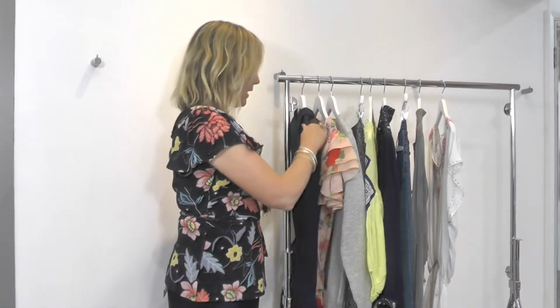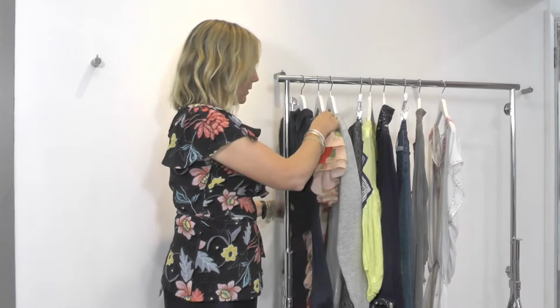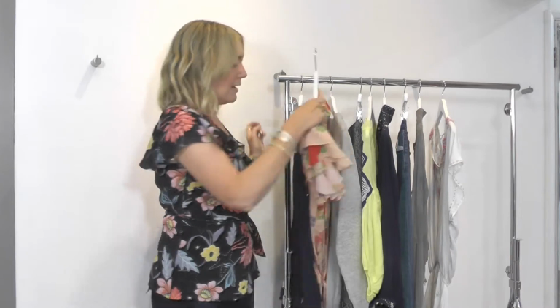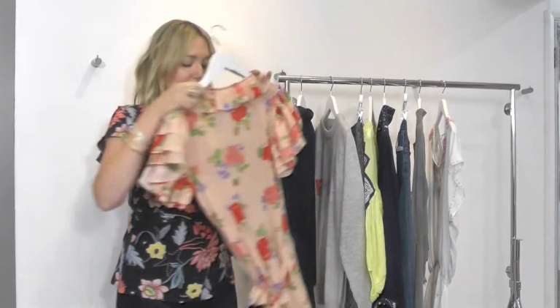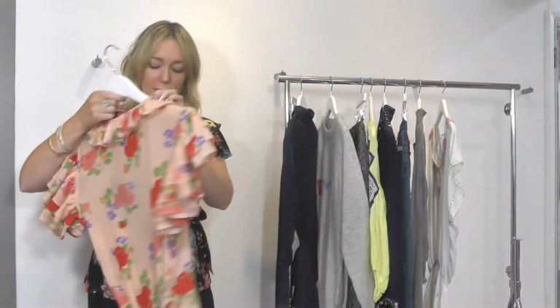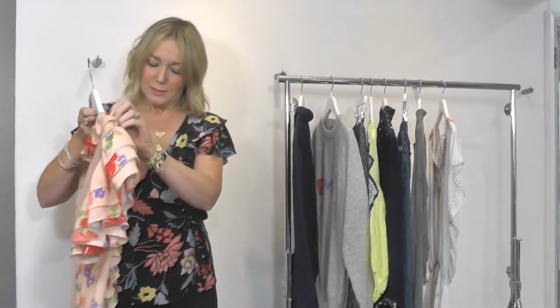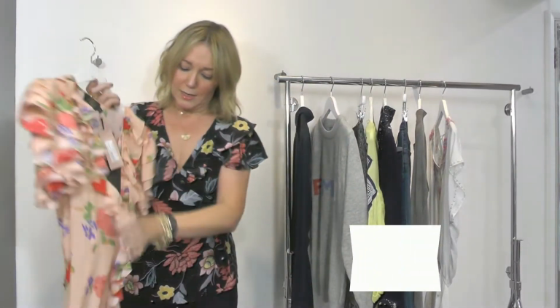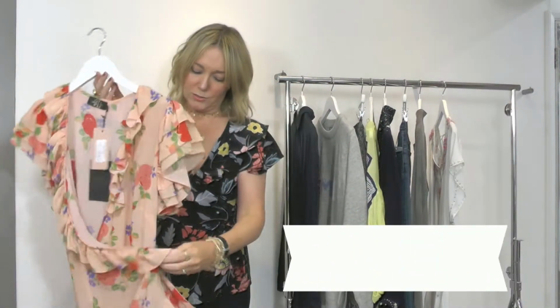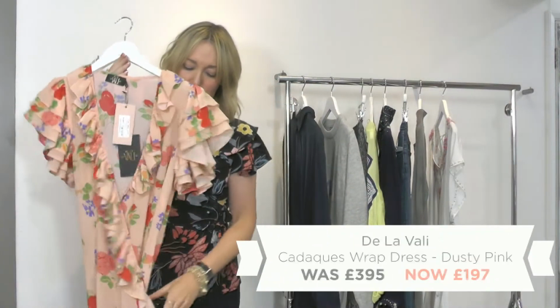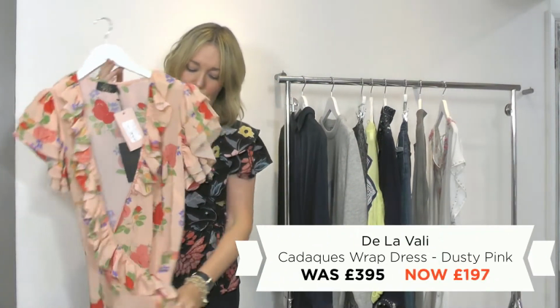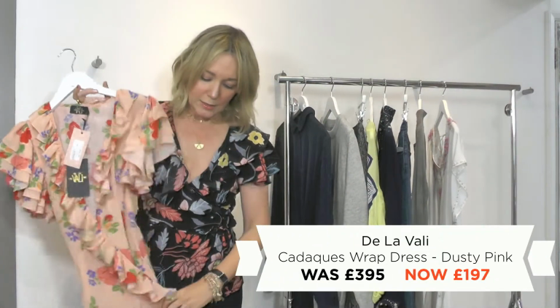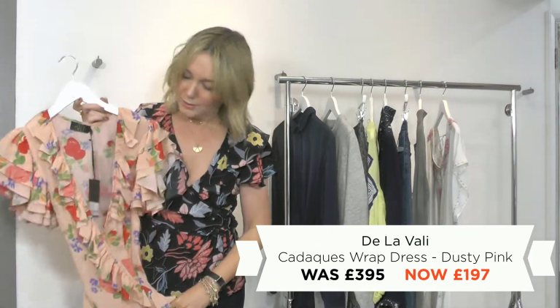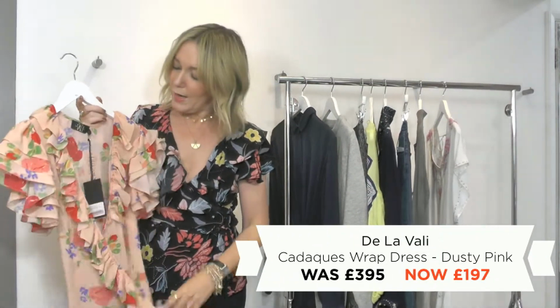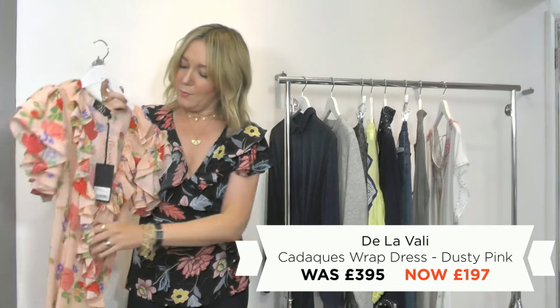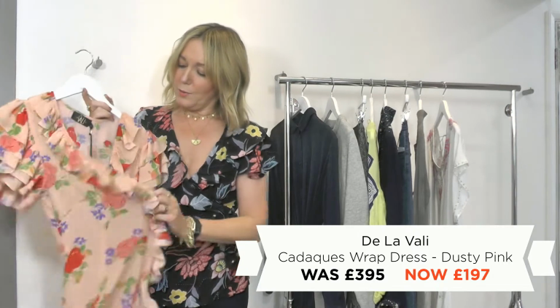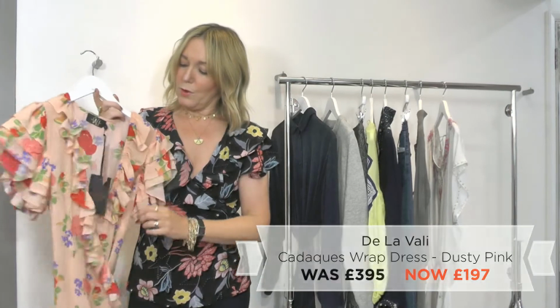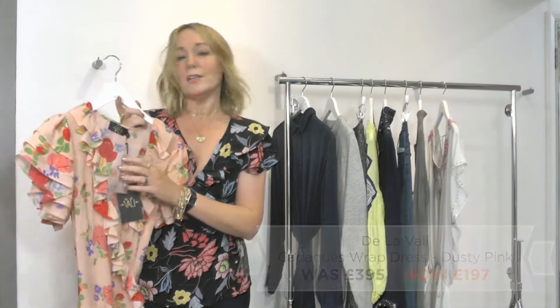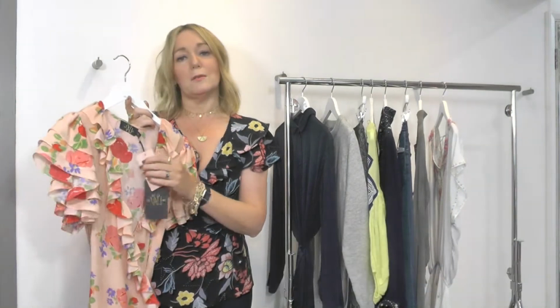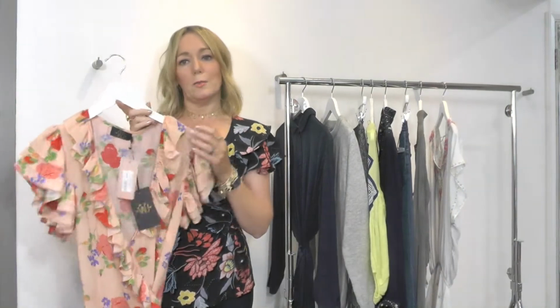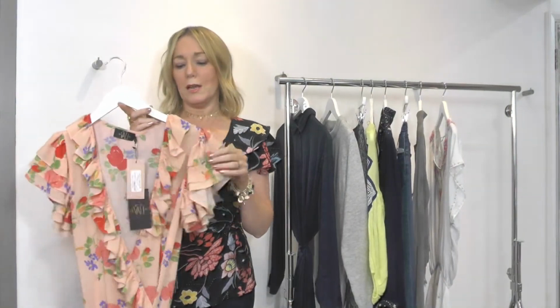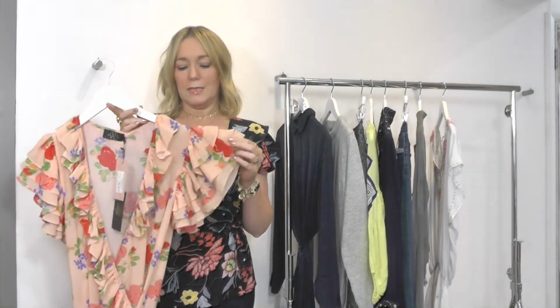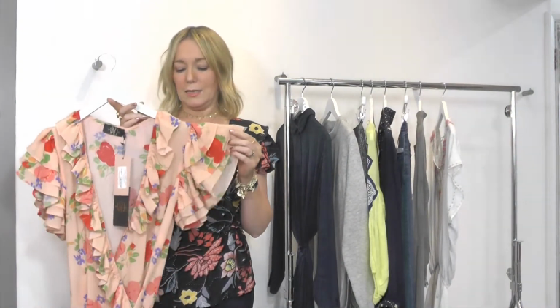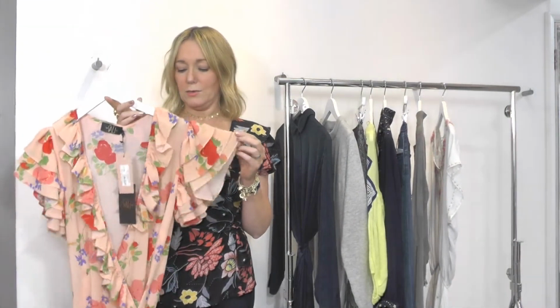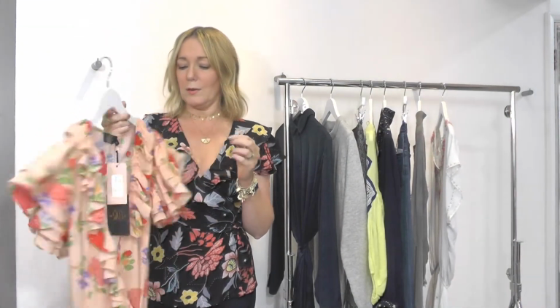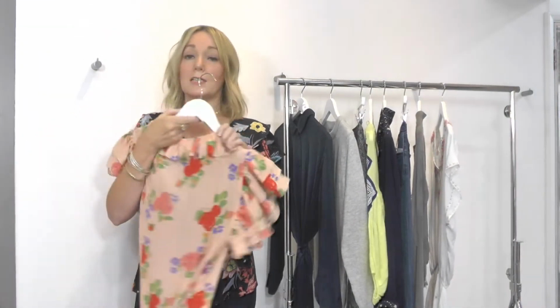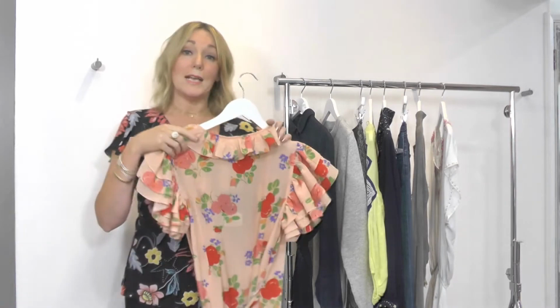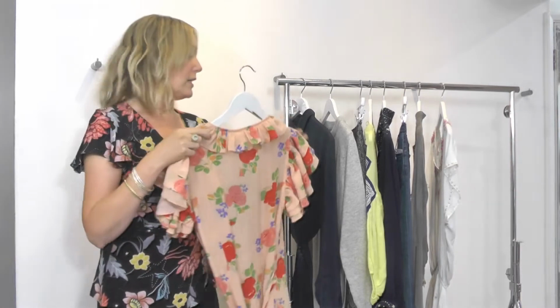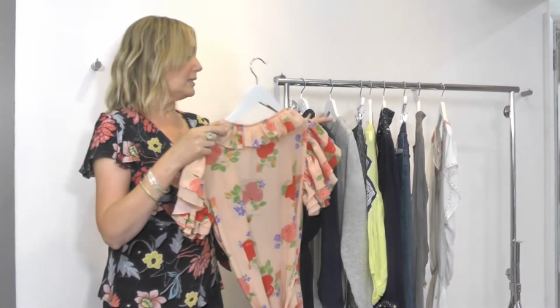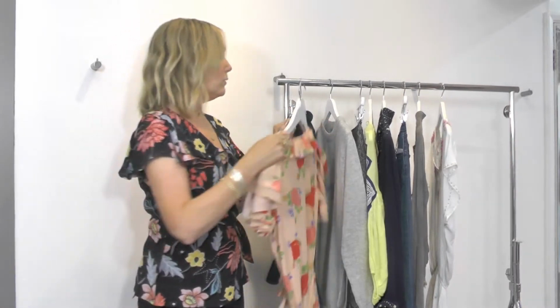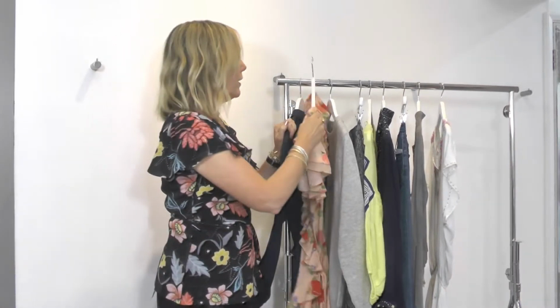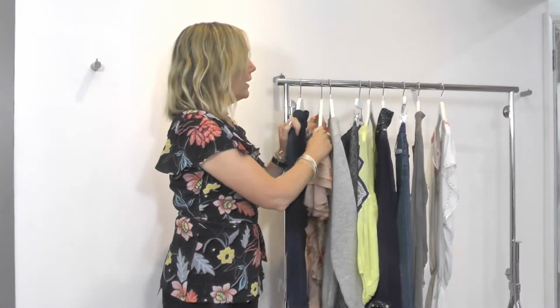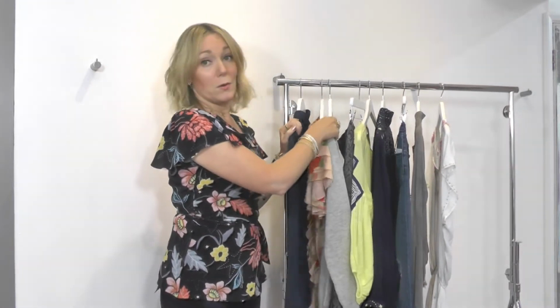Then the De La Valle dress — stunning. It's got such a nice weight to it, really beautiful on. We featured it in some of our lookbooks earlier in the season. I think that's a real standout one. There are some amazing dresses in the sale so get in quick.